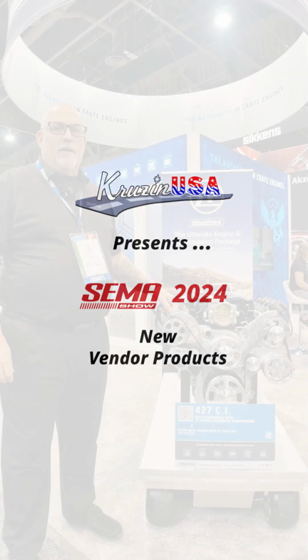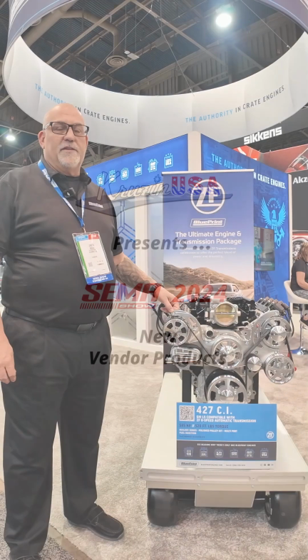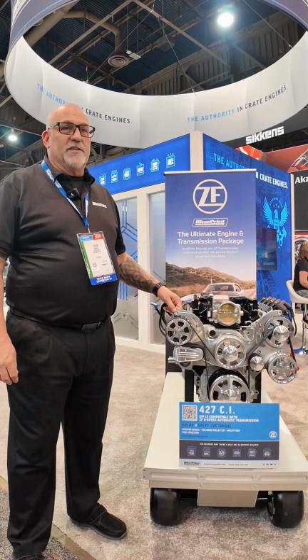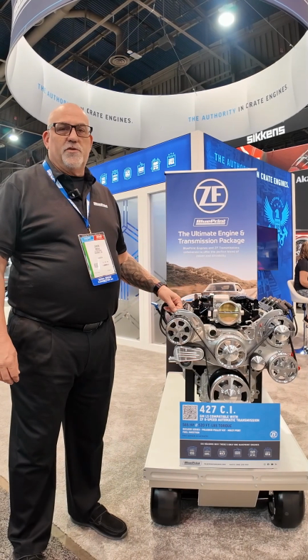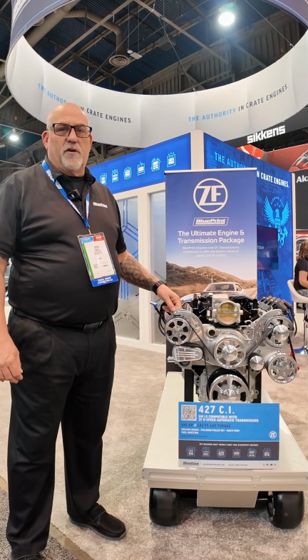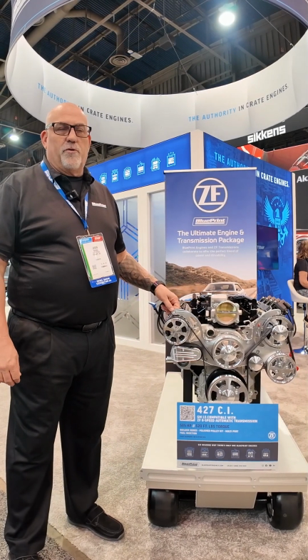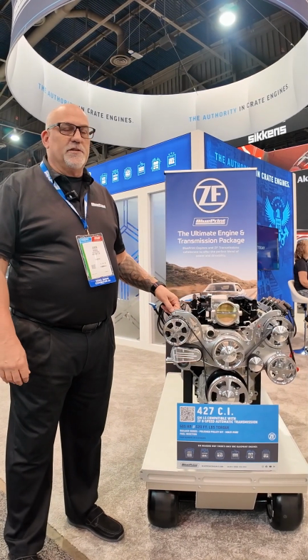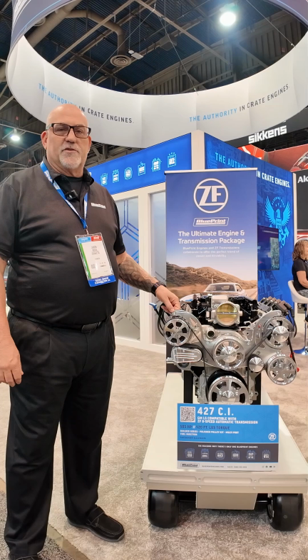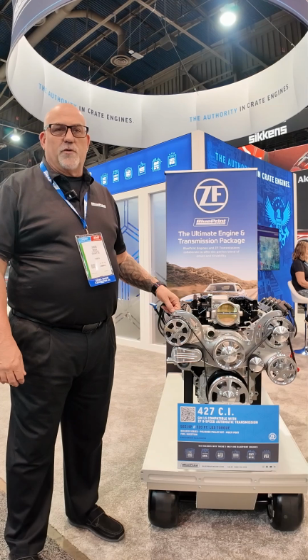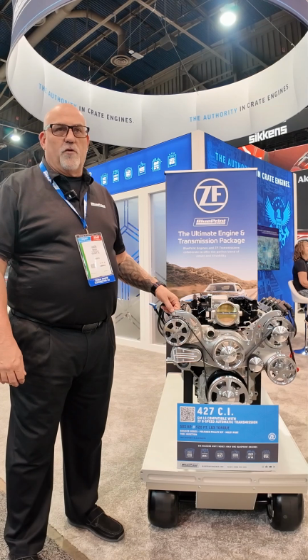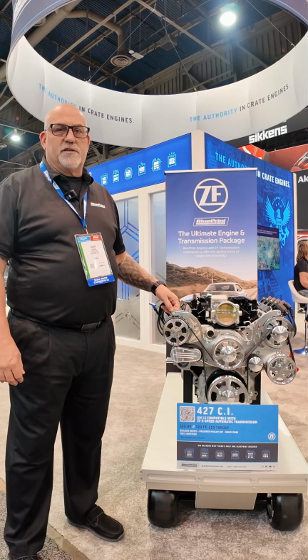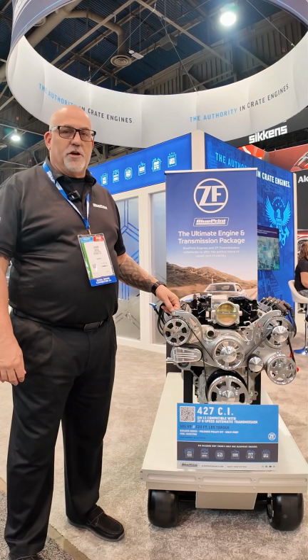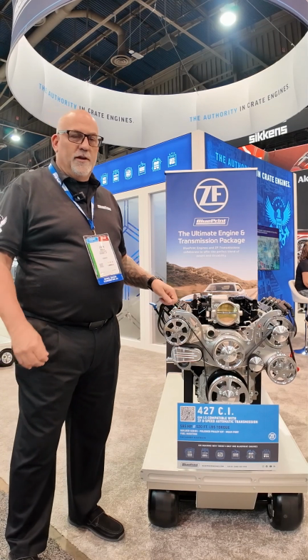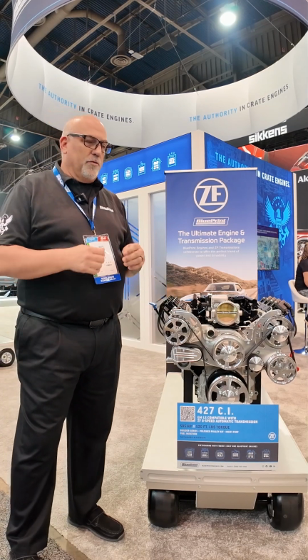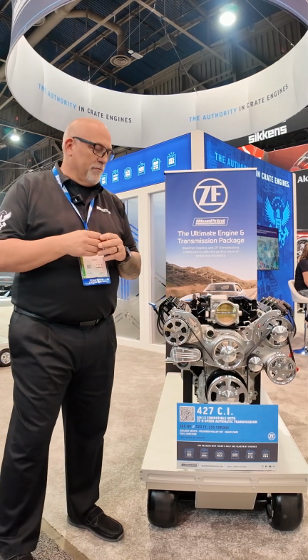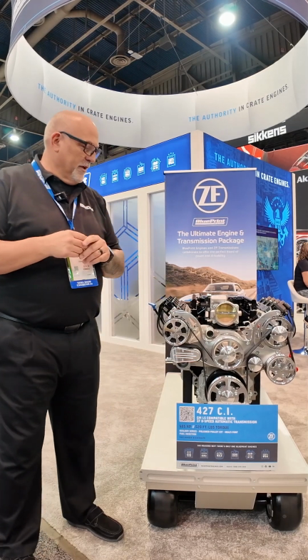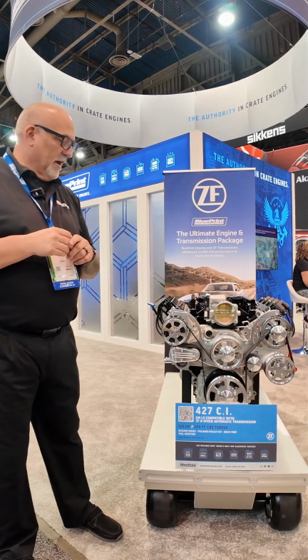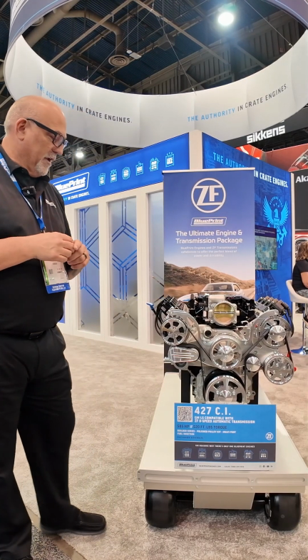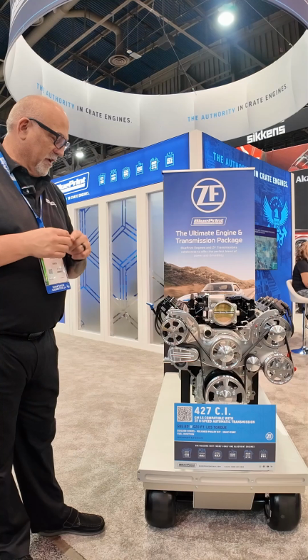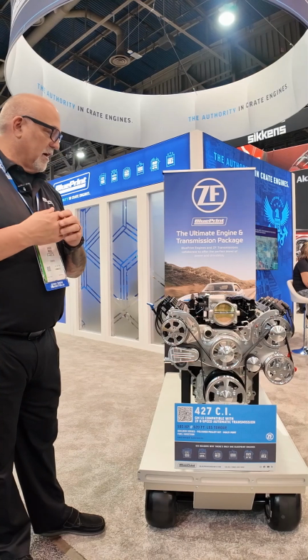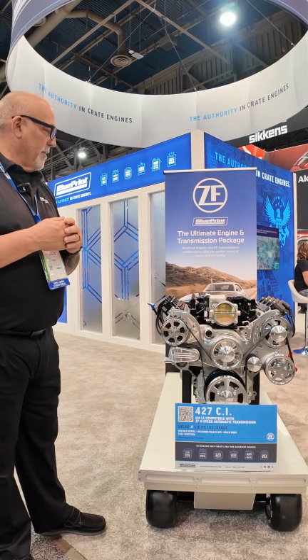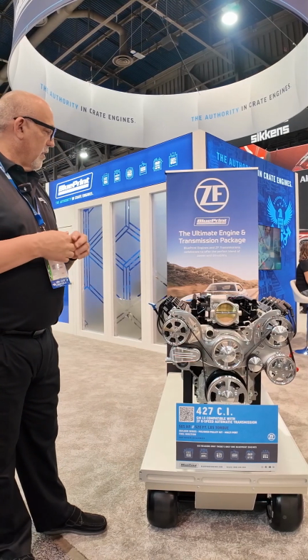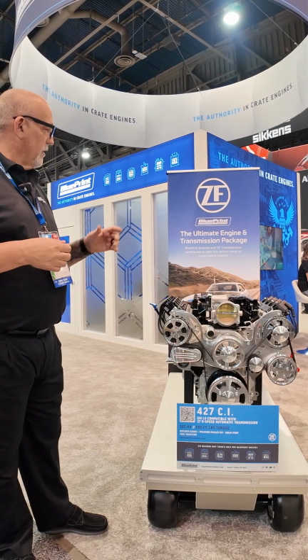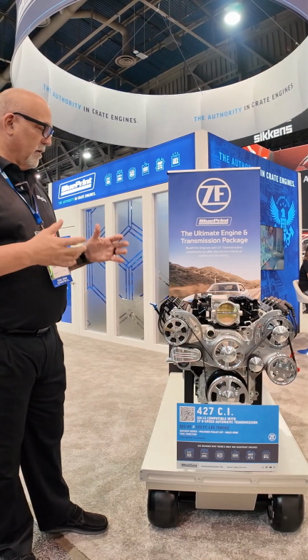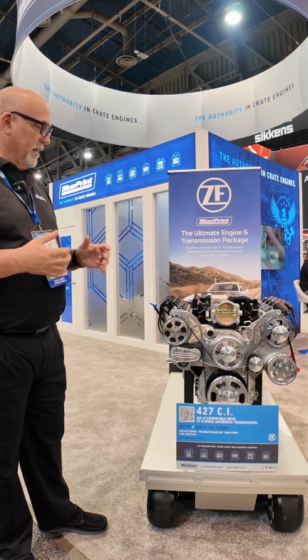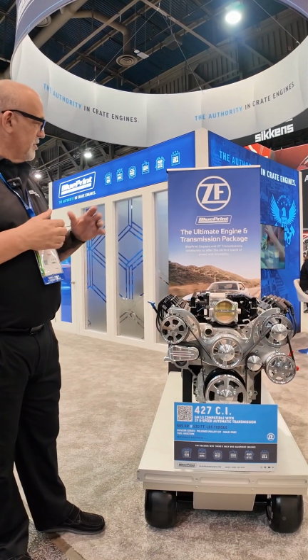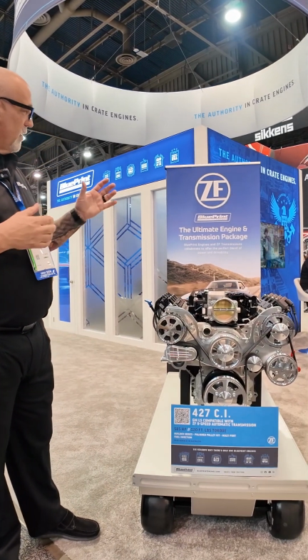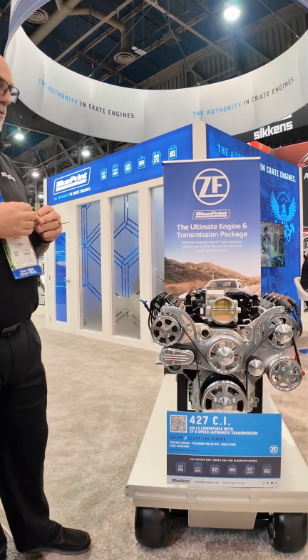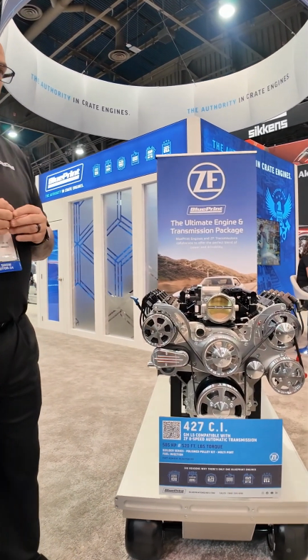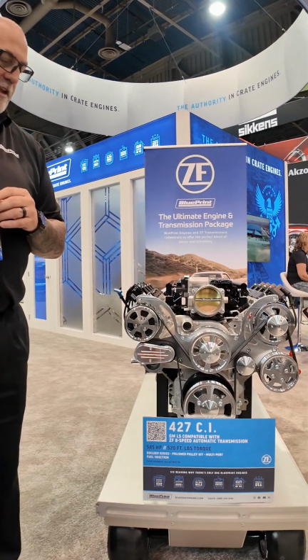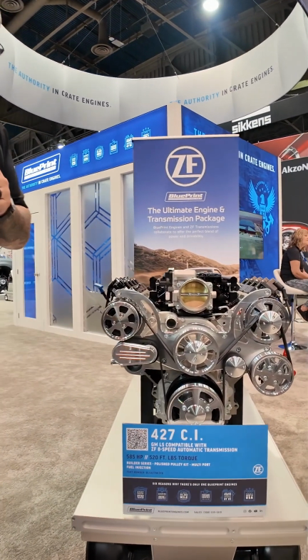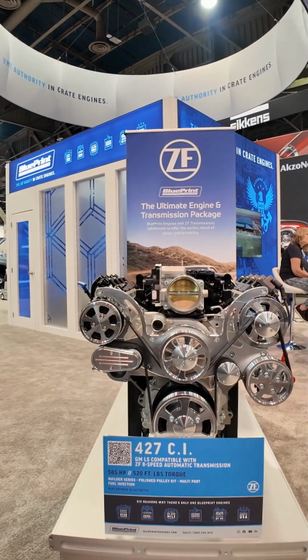Hi, this is Jason Bruce from Blueprint Engines at the 2024 SEMA show in the Blueprint booth. Here we're going to be talking about our LS engine and our collaboration with ZF transmissions.